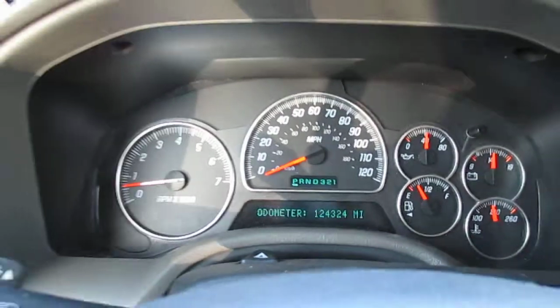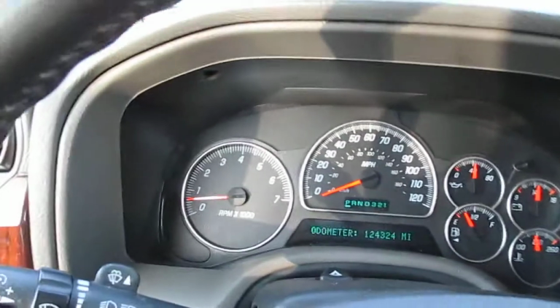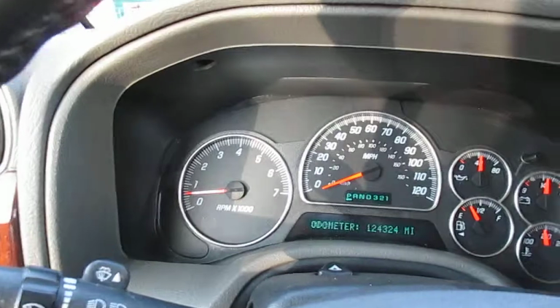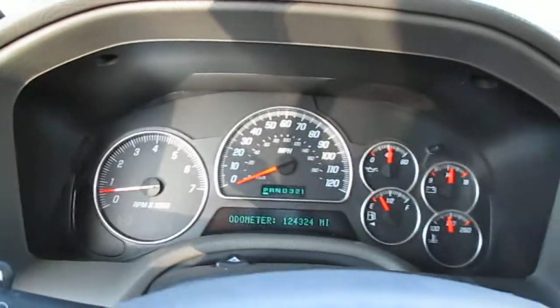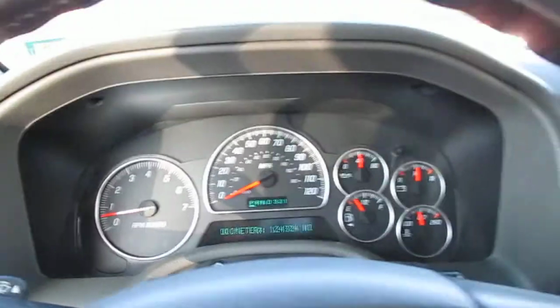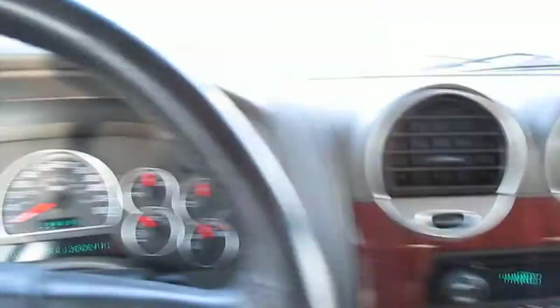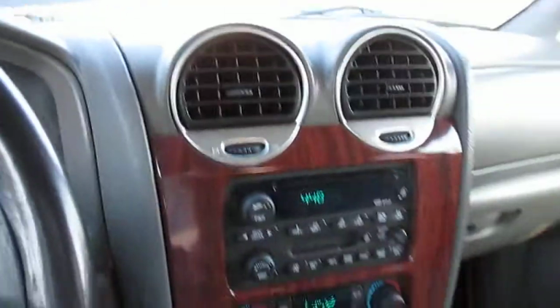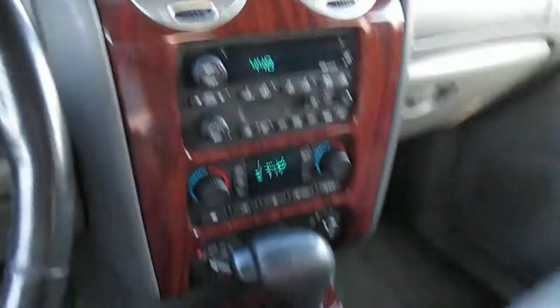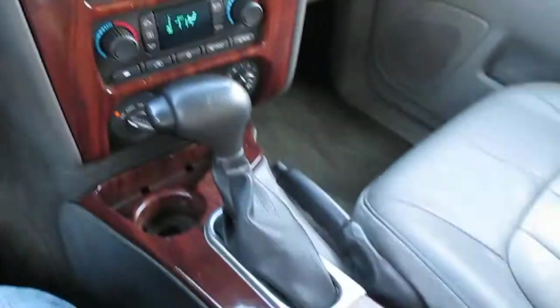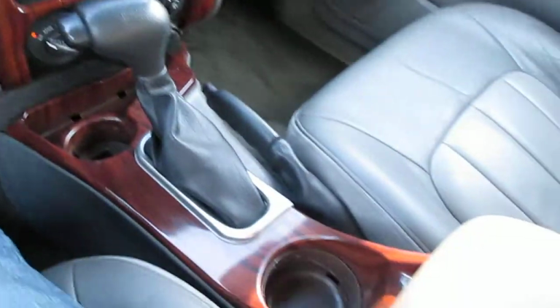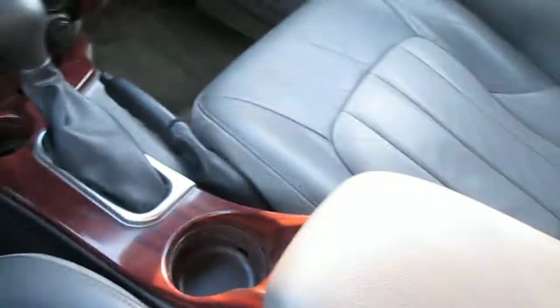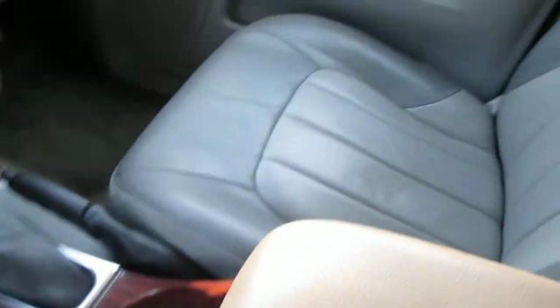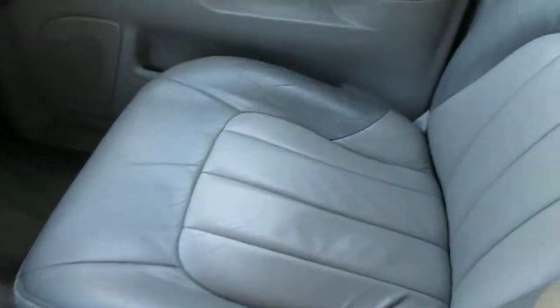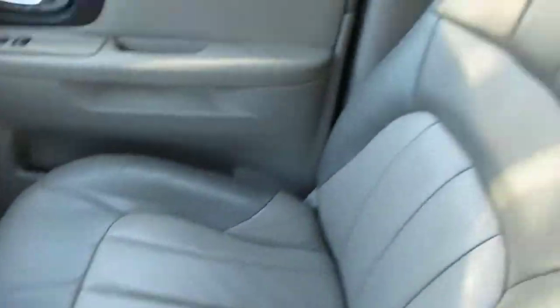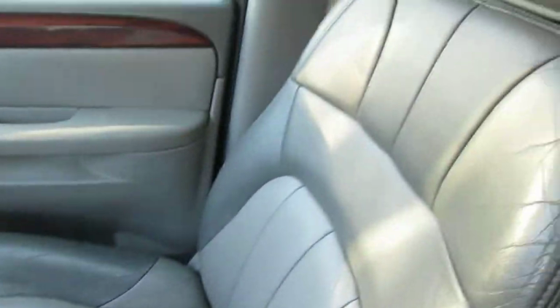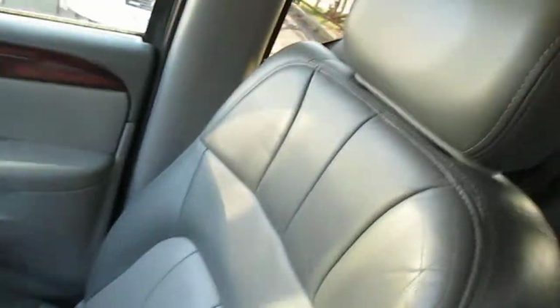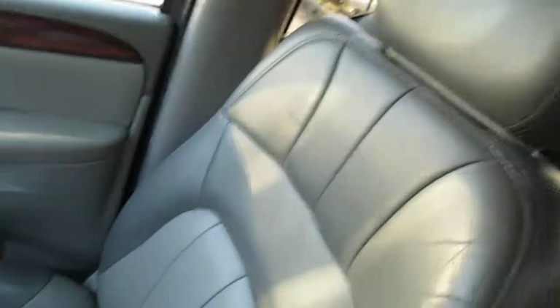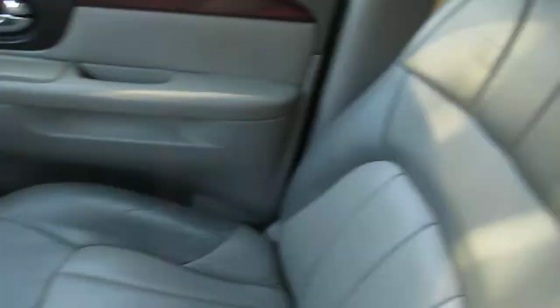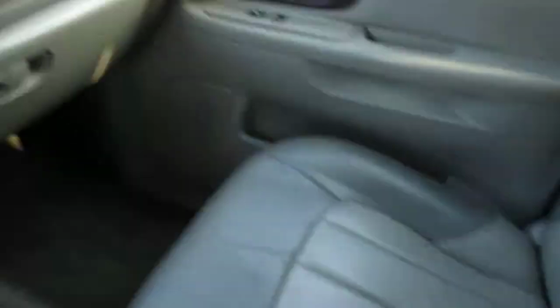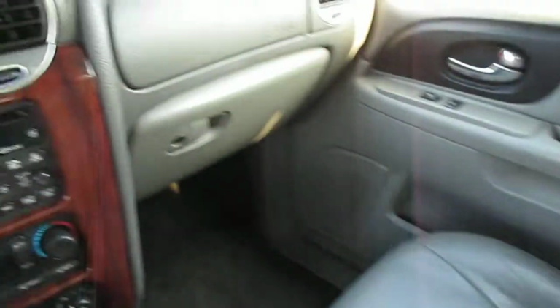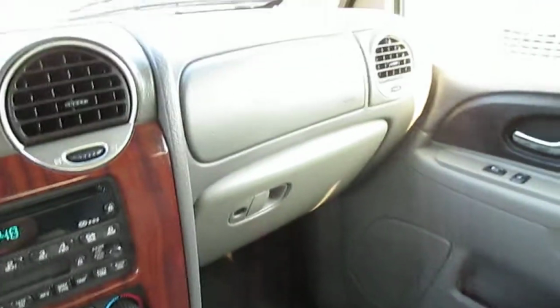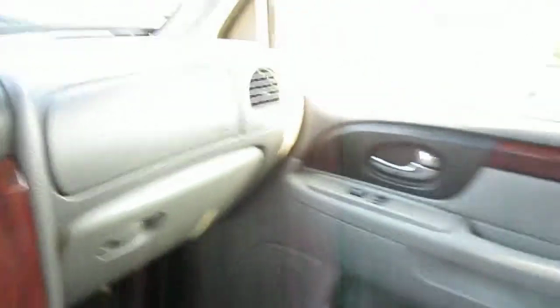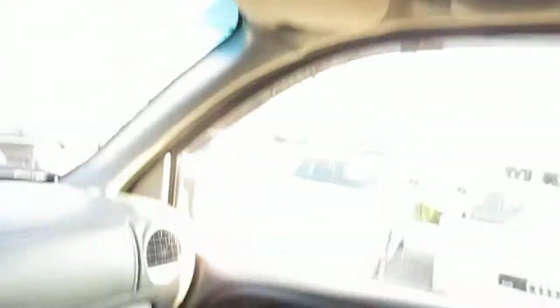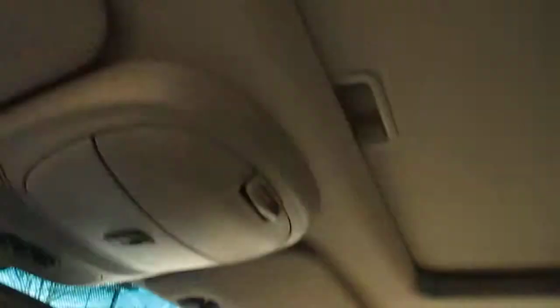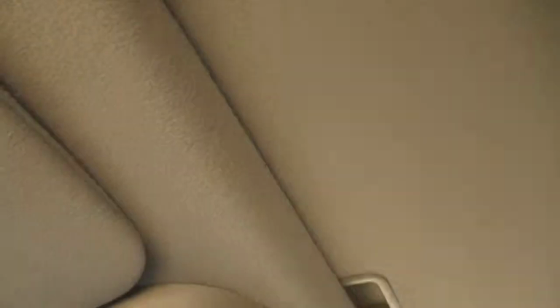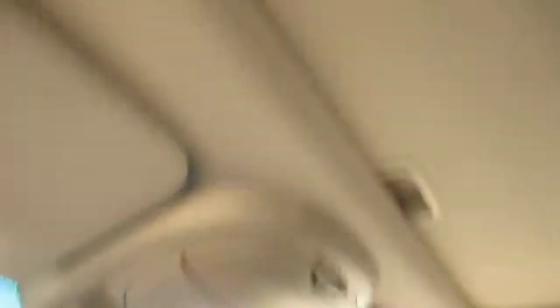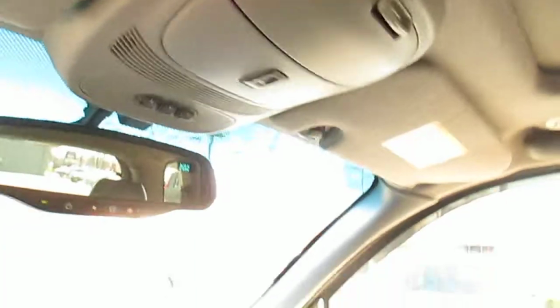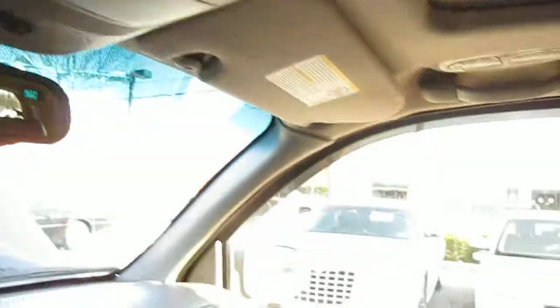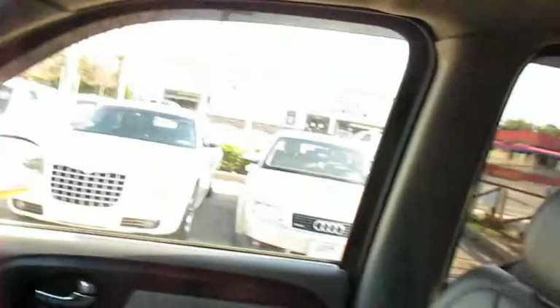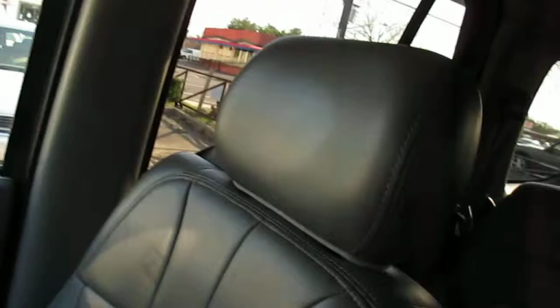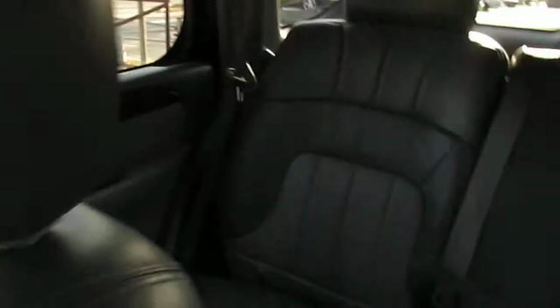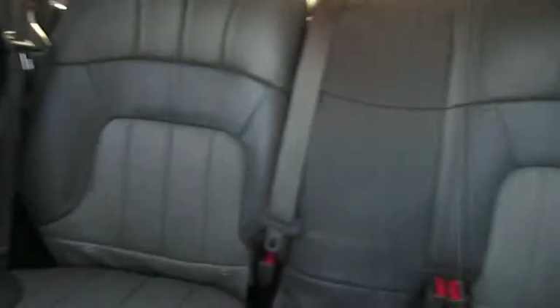No warning lights on the dash. The interior is extremely clean — it's got the two-tone leather seating, power everything, sunroof, no odors, no smoke smell.